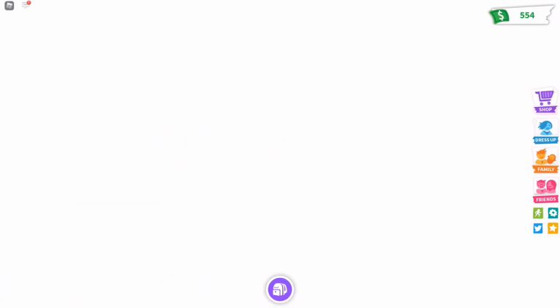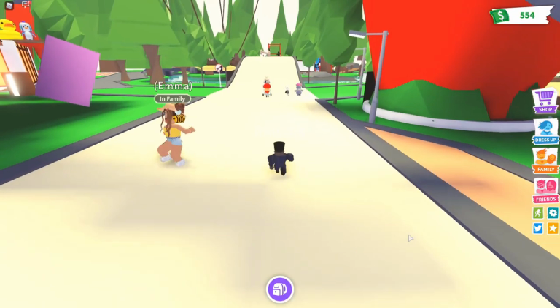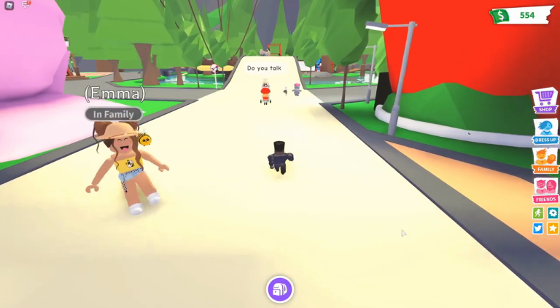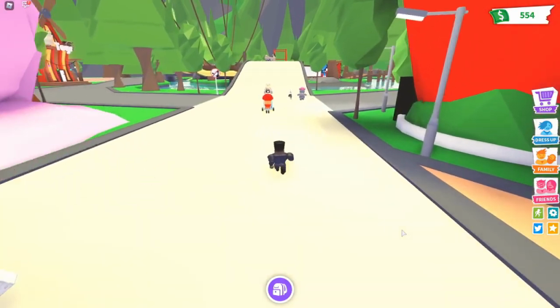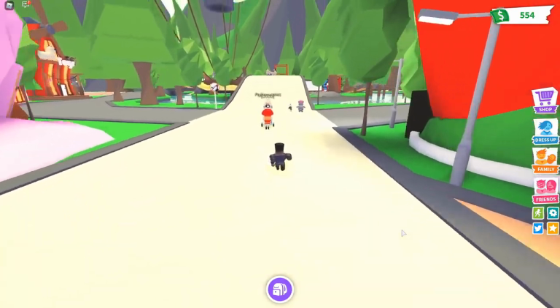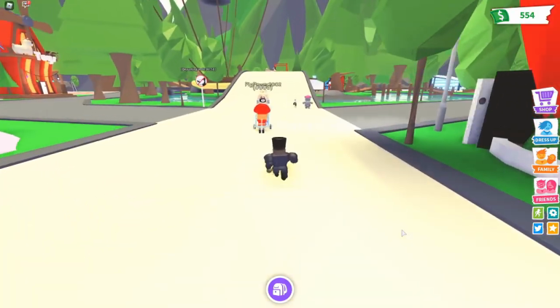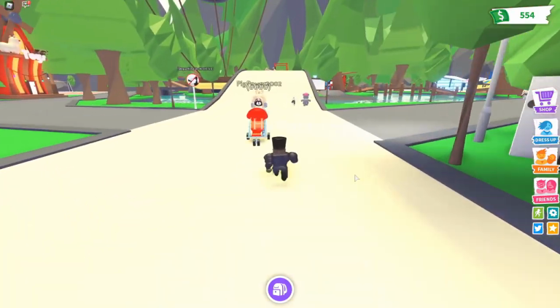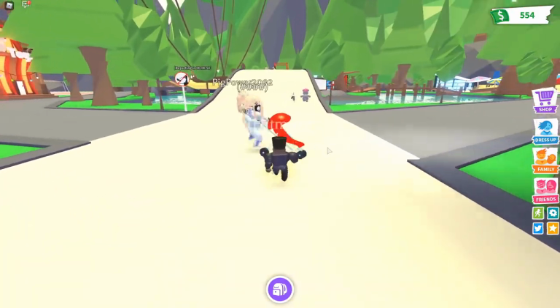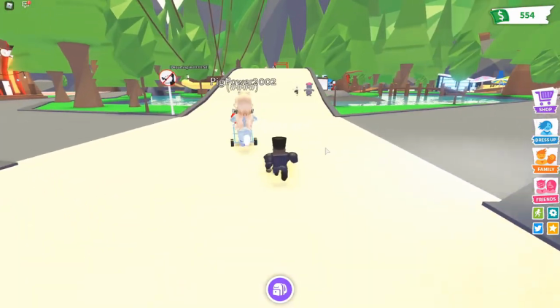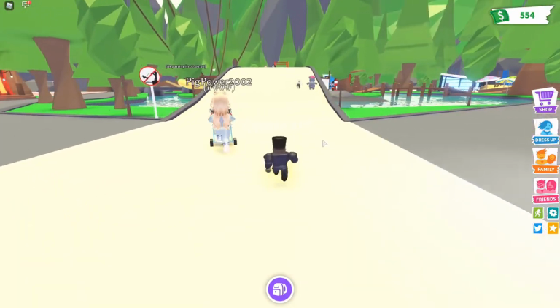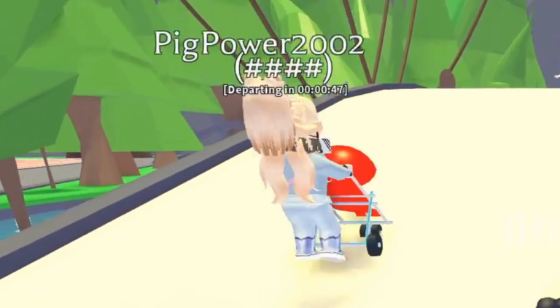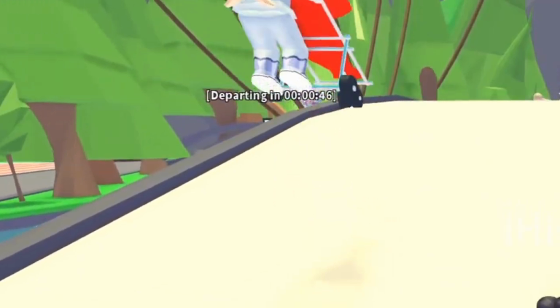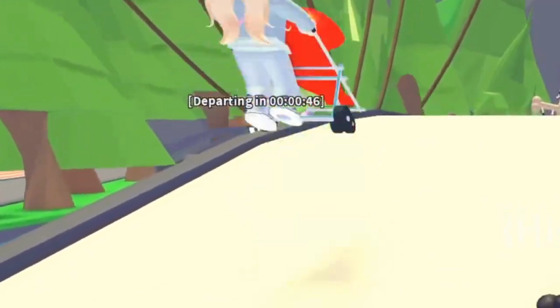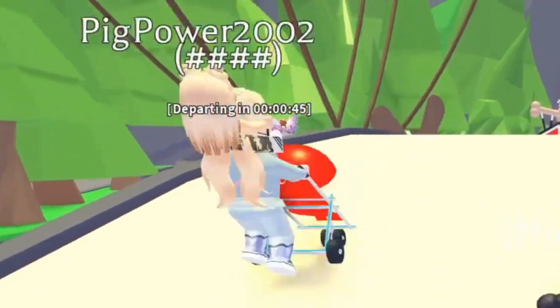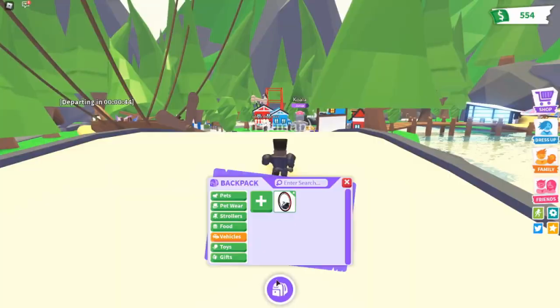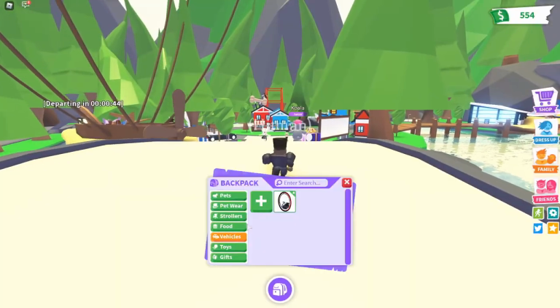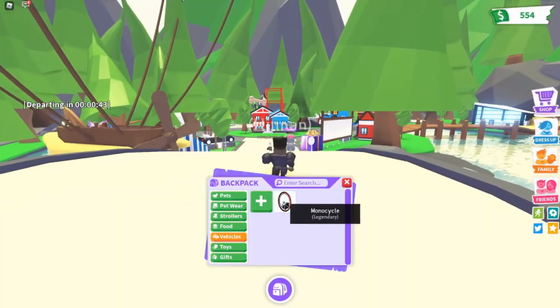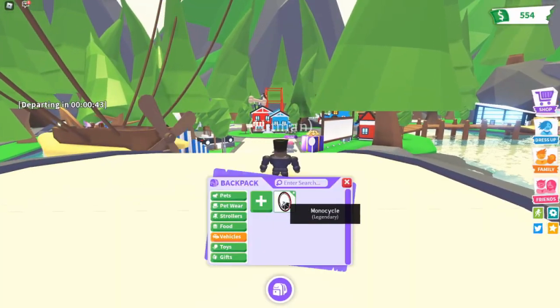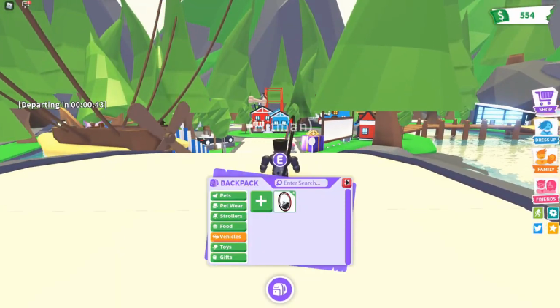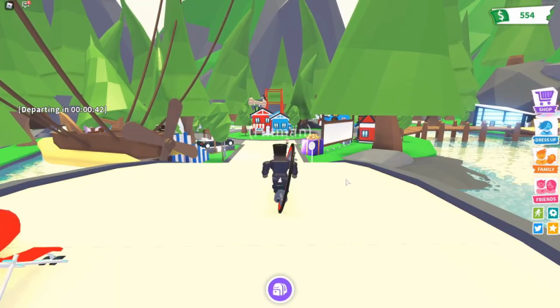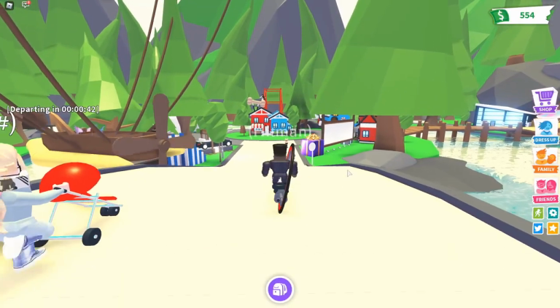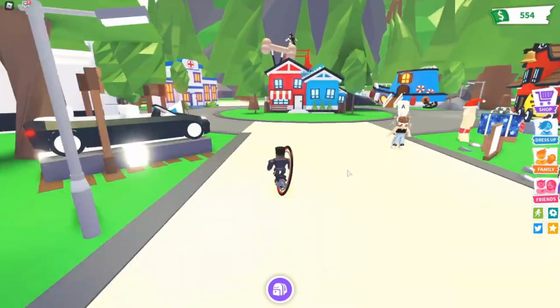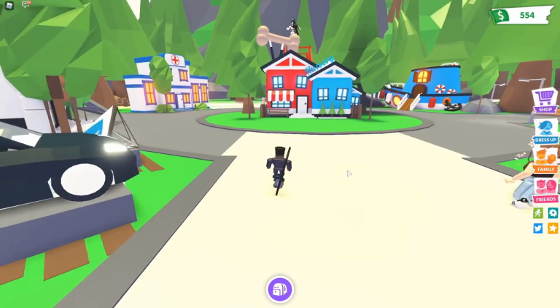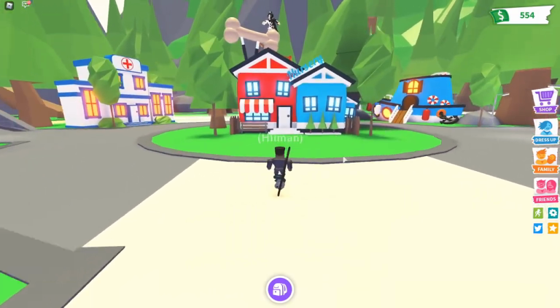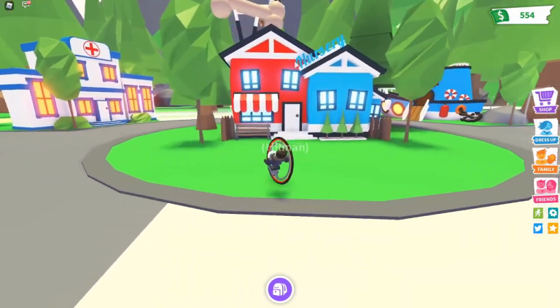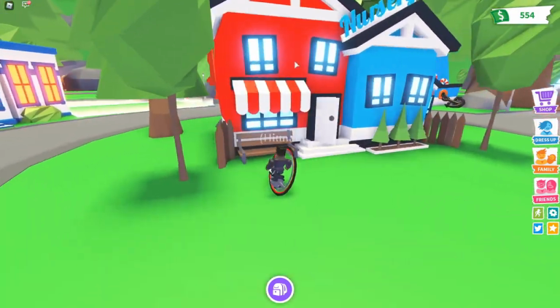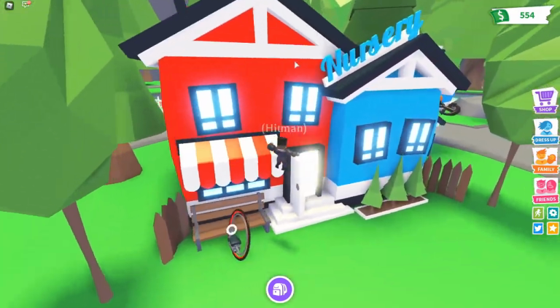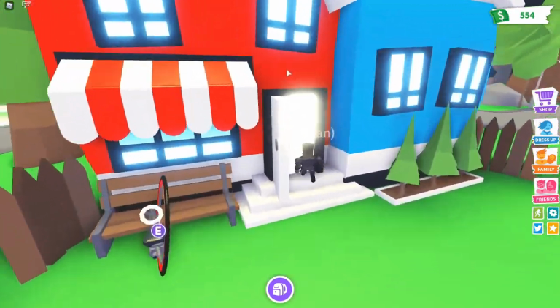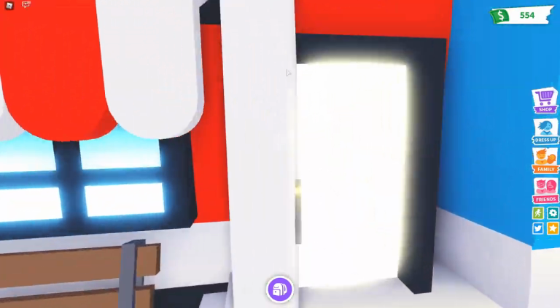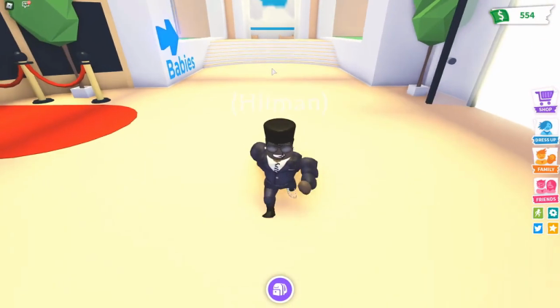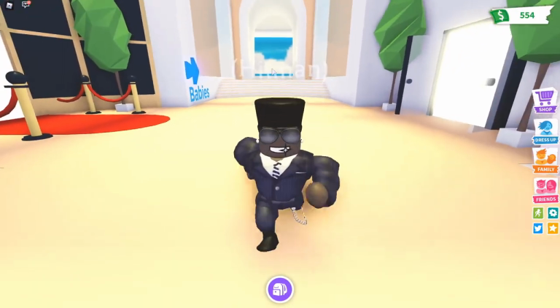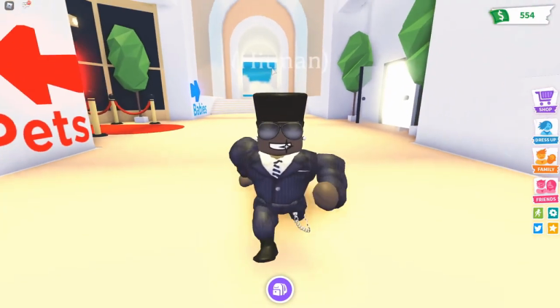Now what you want to do is run over the bridge — it's going to take a very long time to run over the bridge, but that's okay because I use my legendary. Now you go to the nursery and get your cracked egg.